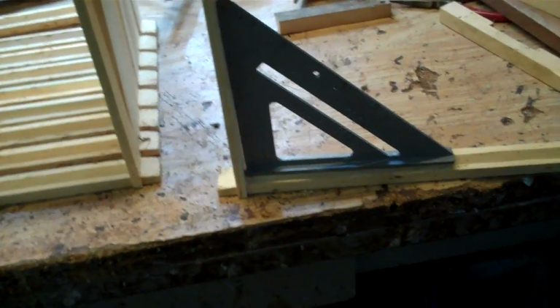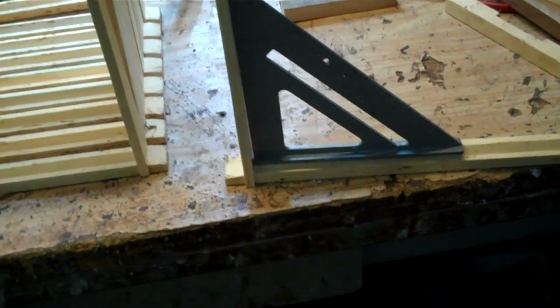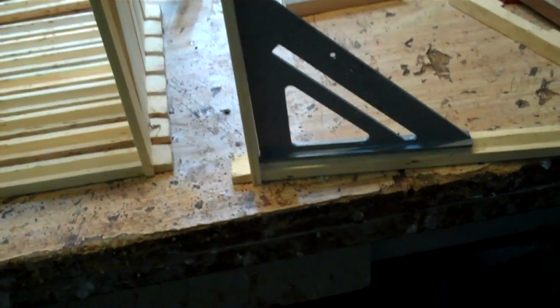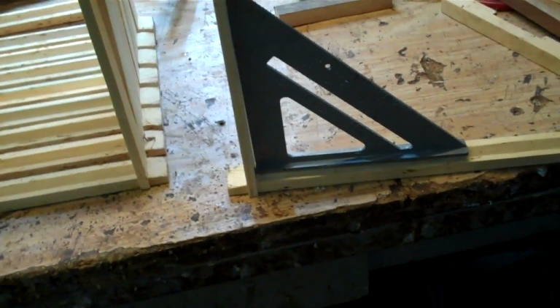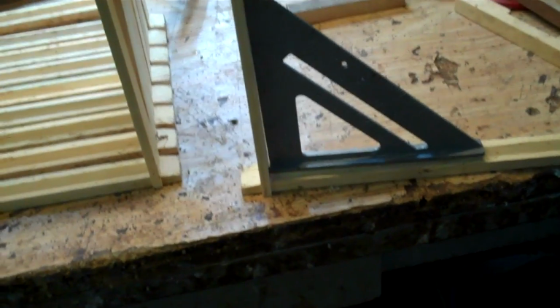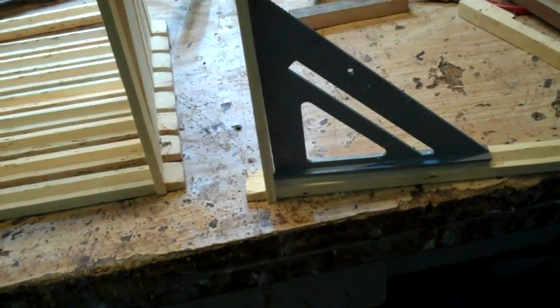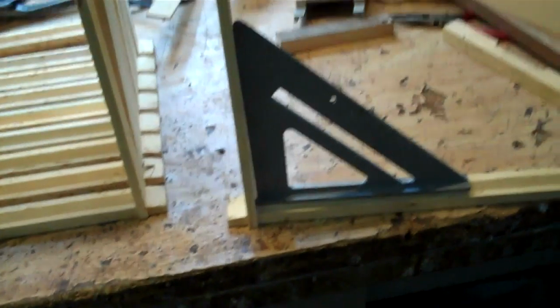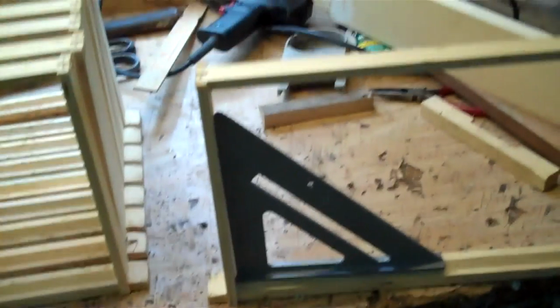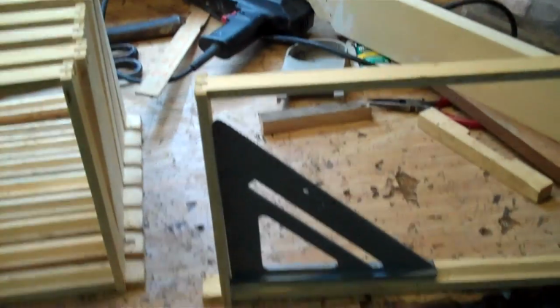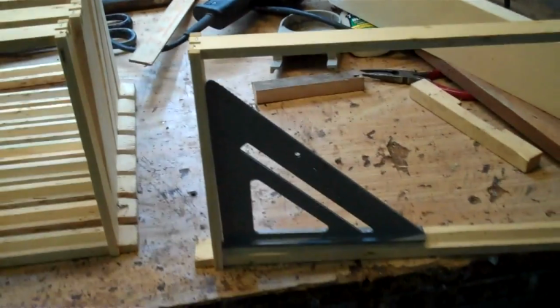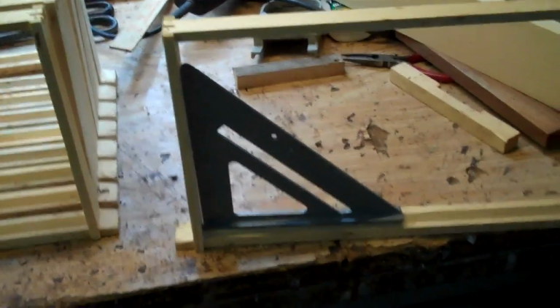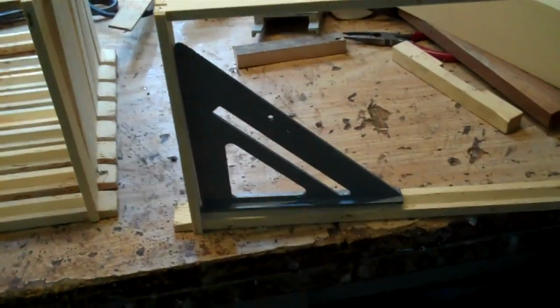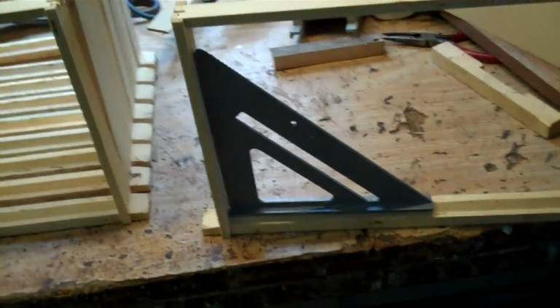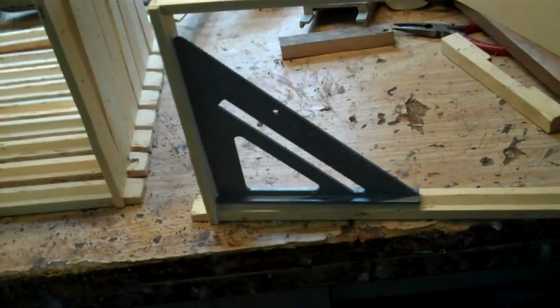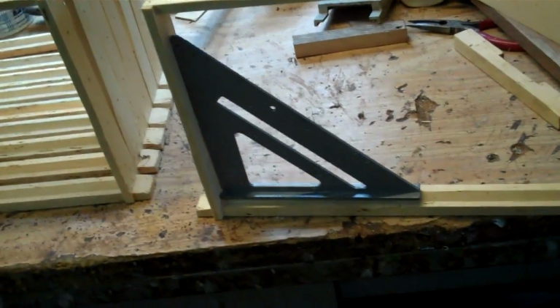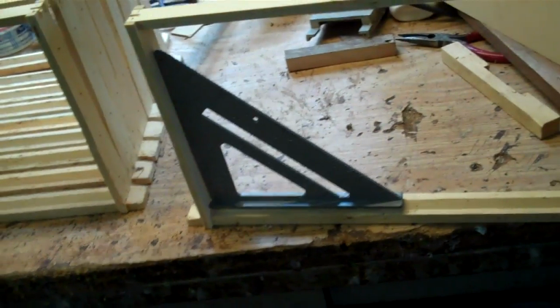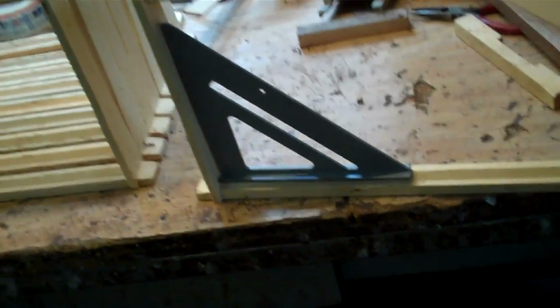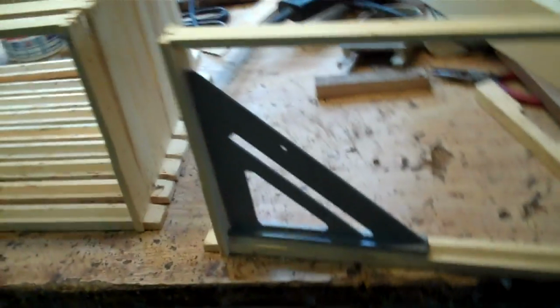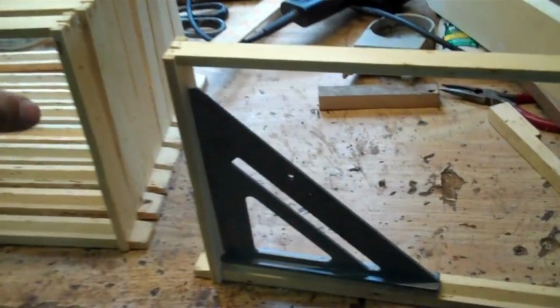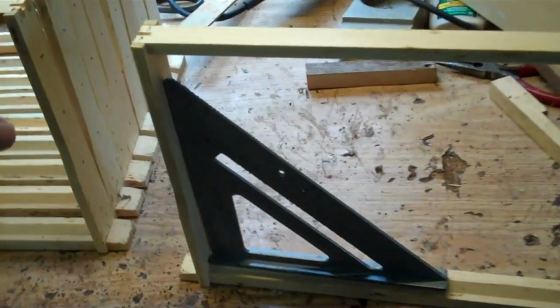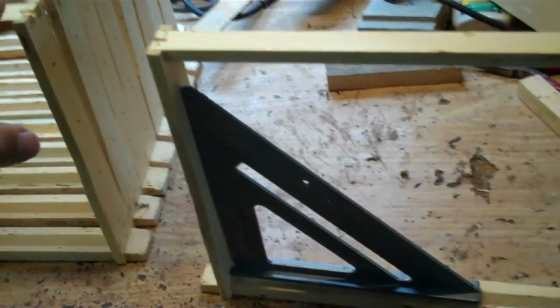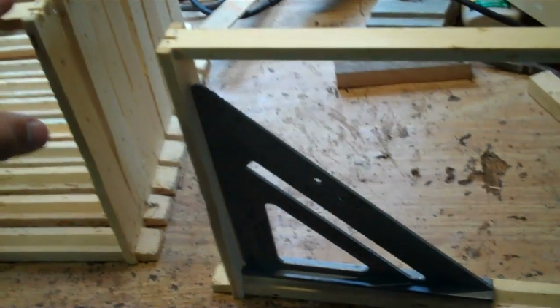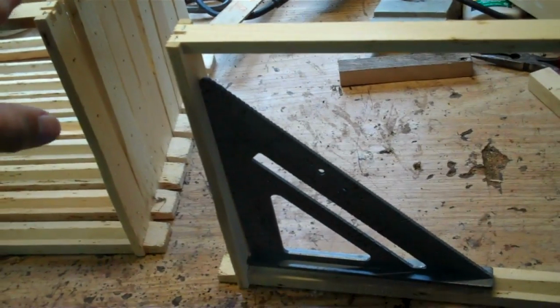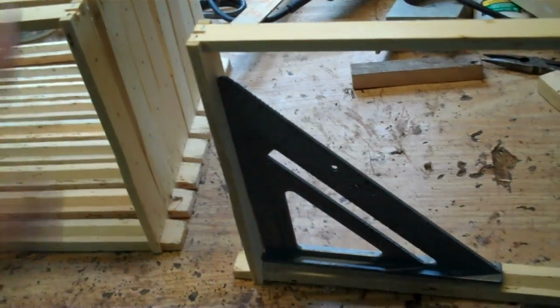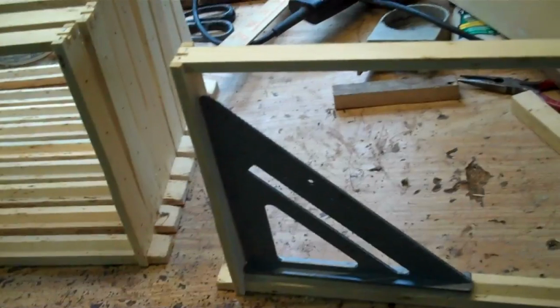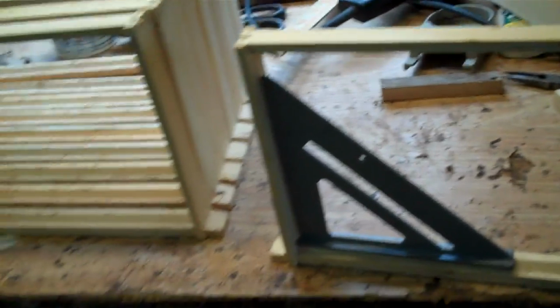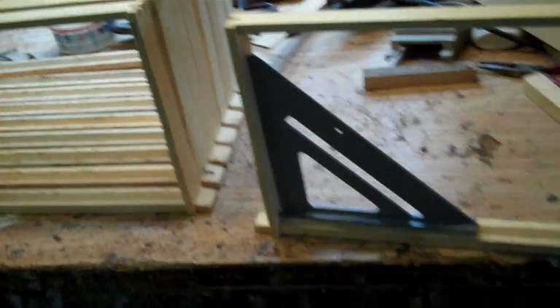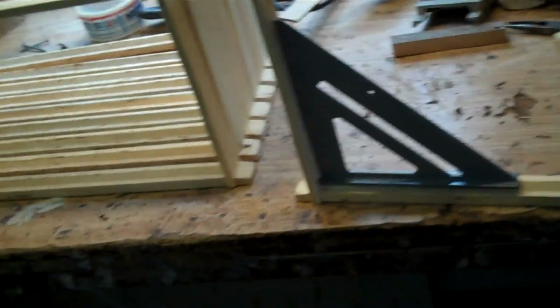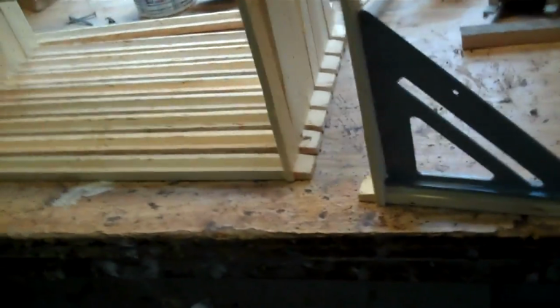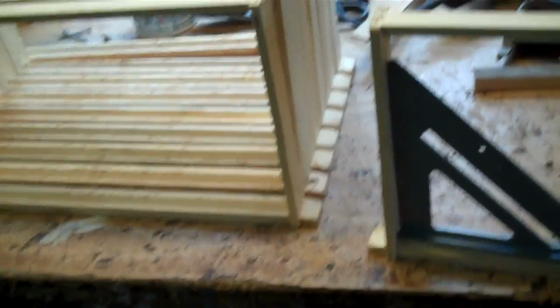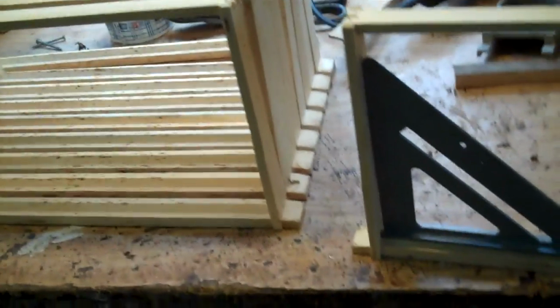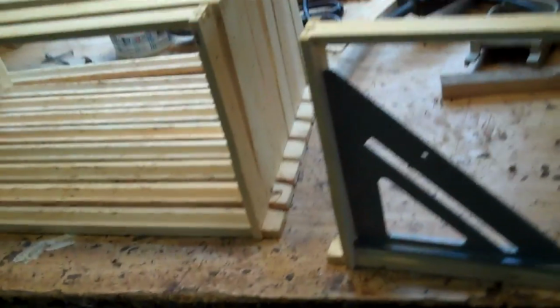I want to re-emphasize the importance of having your frames square. A beekeeper bought these frames from a bee supply house already put together. Put your own frames together.